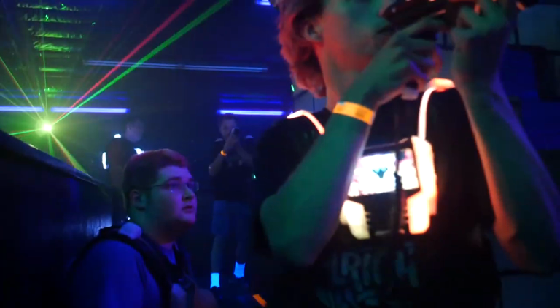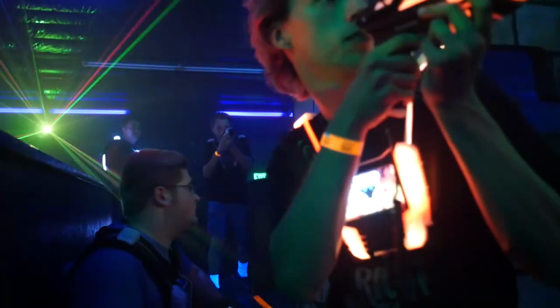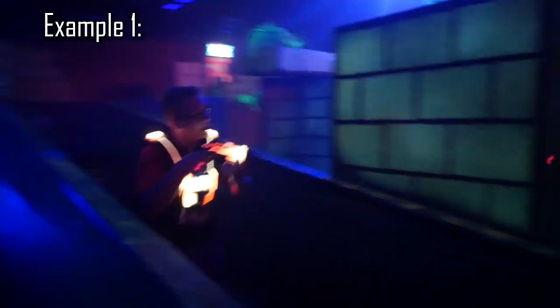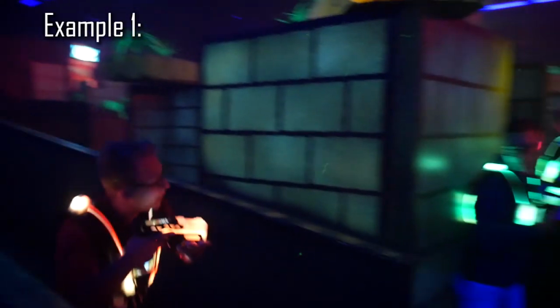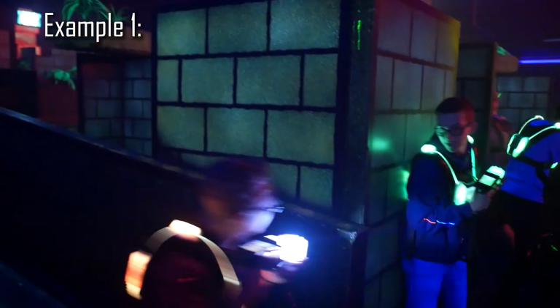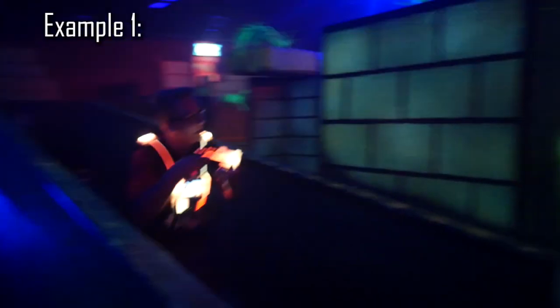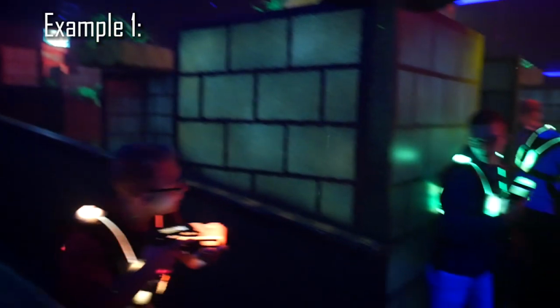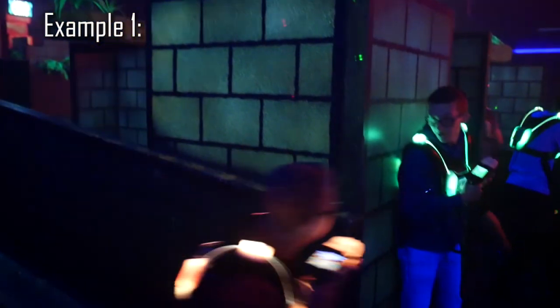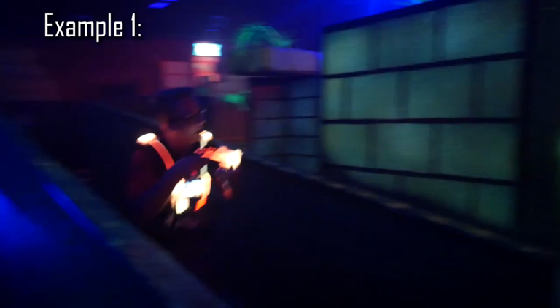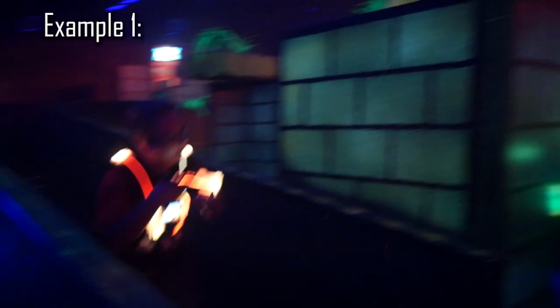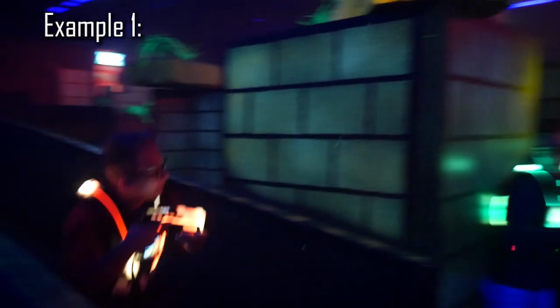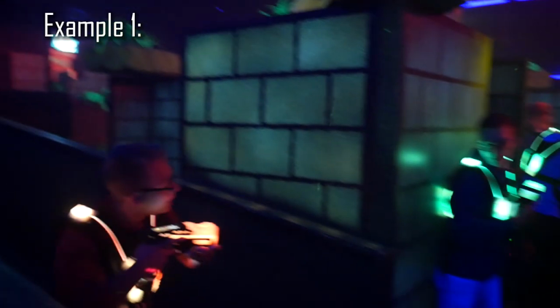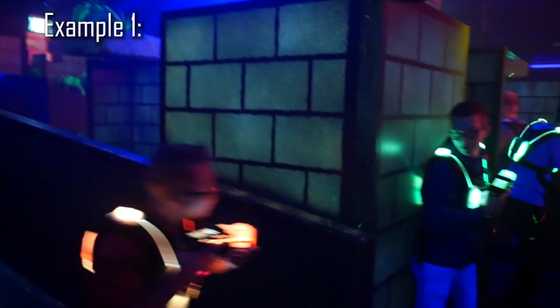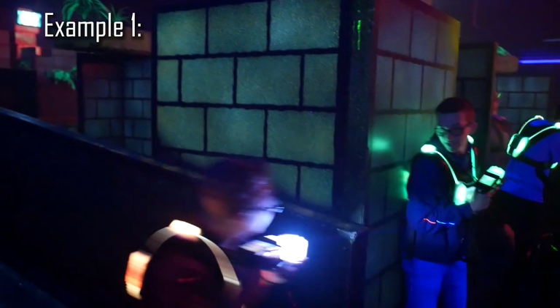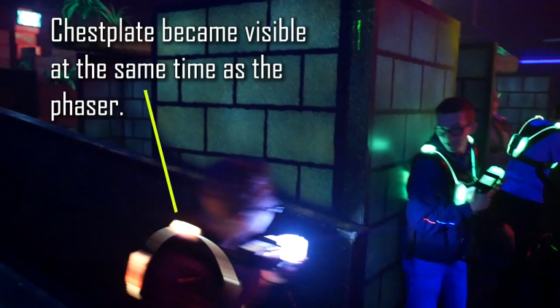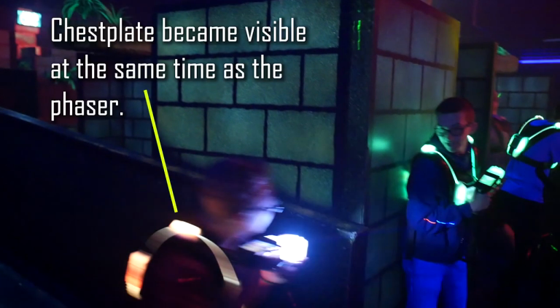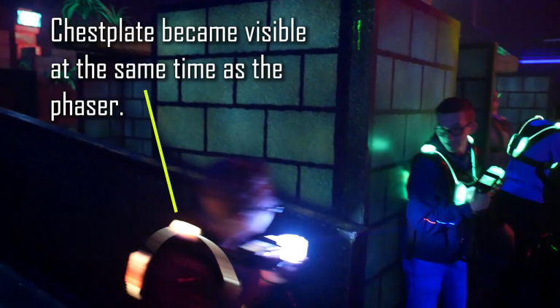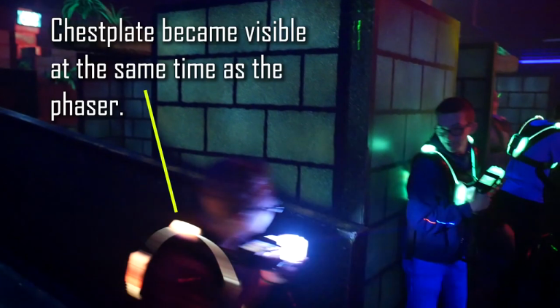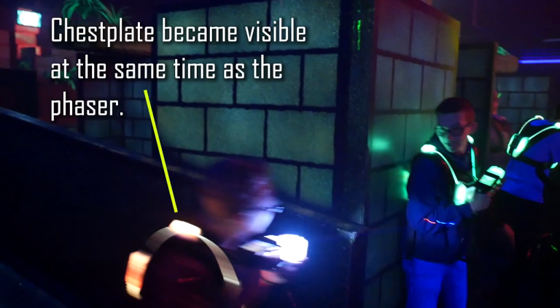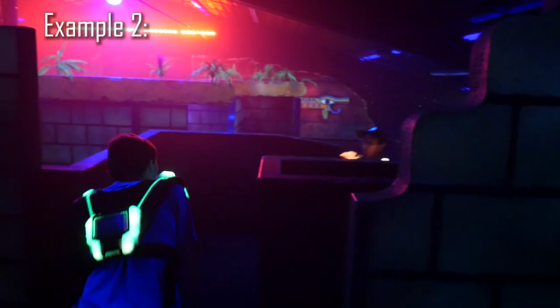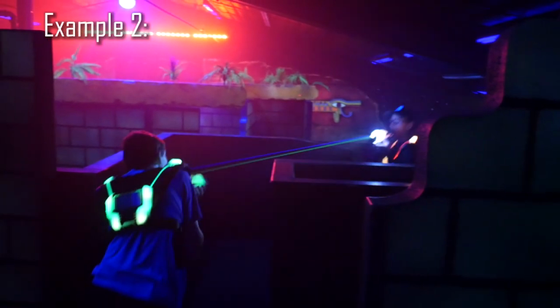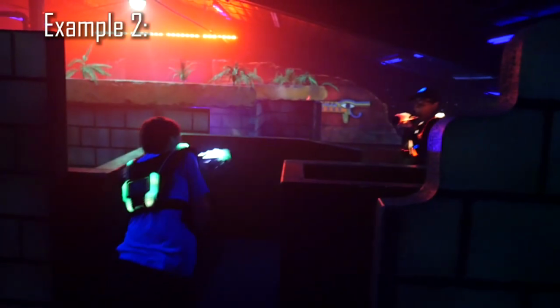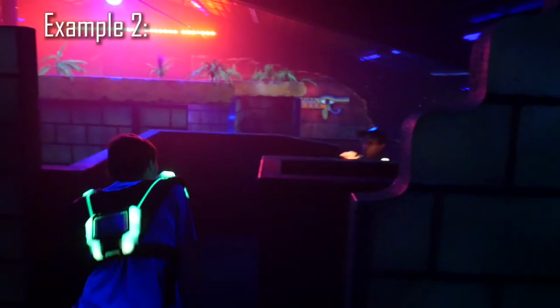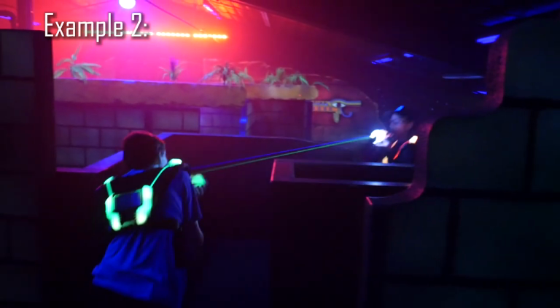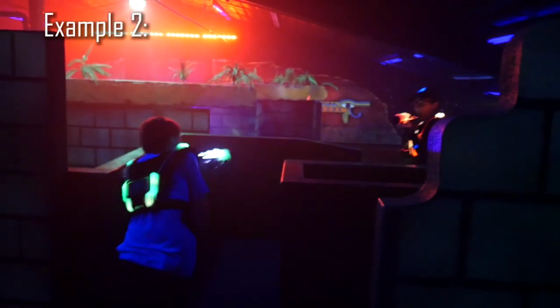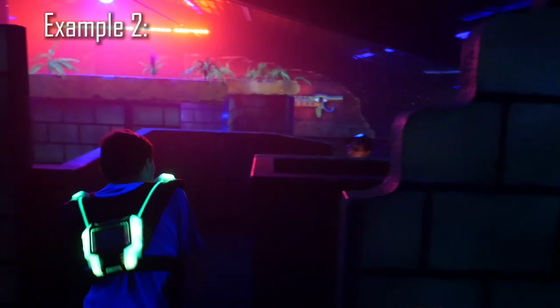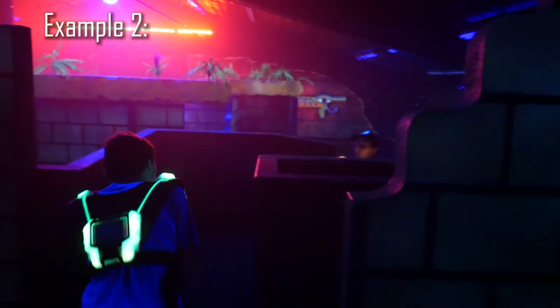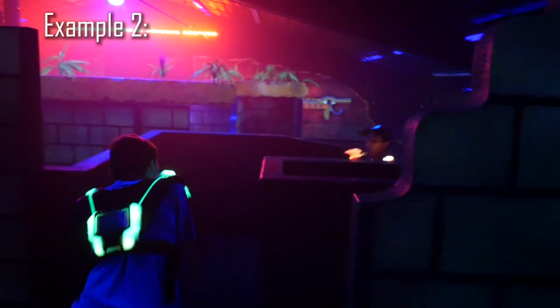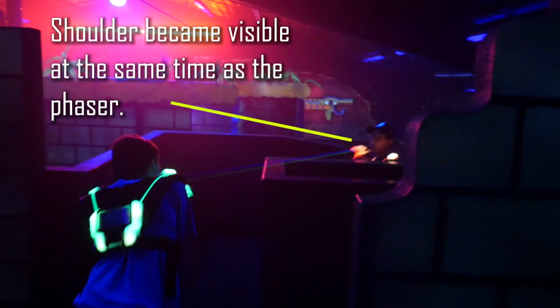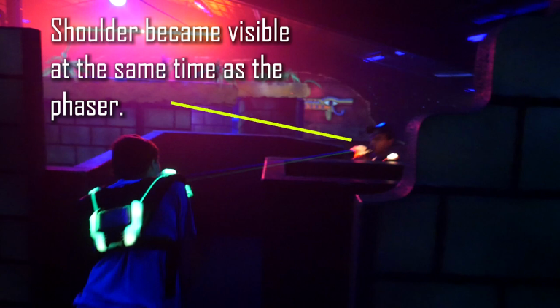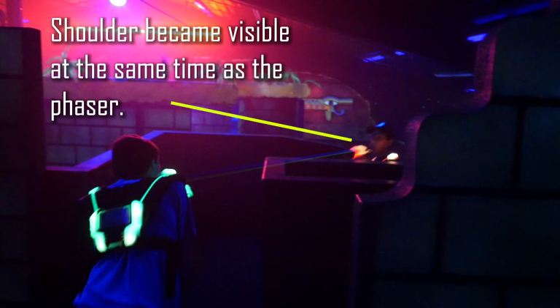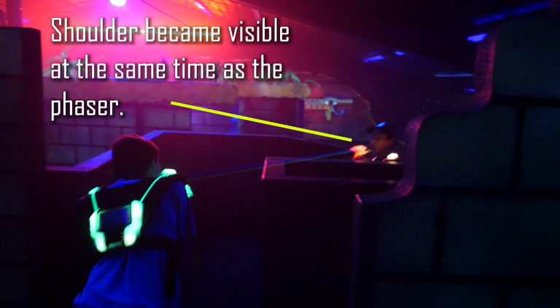The biggest example is when you fire around a corner. You can't just stick your phaser around — you have to bring another target into your opponent's line of sight at the same time. Our best players have developed techniques to do this very quickly, and asking an experienced player for coaching is a really effective way to learn how to get around this rule.